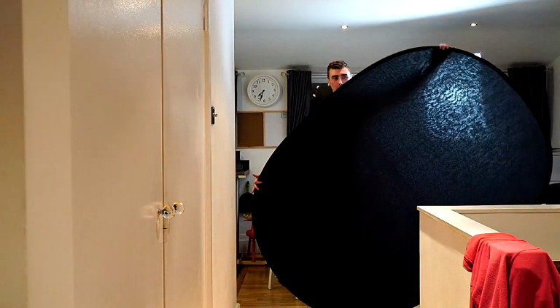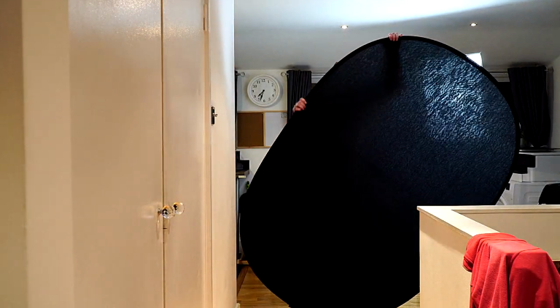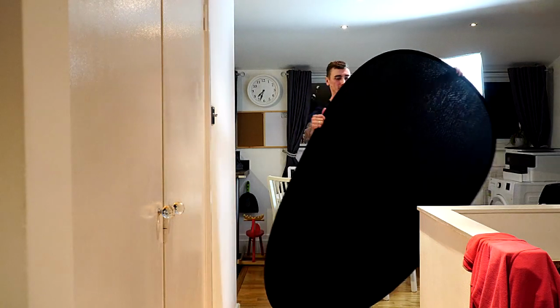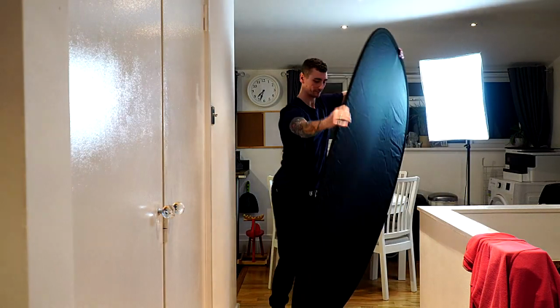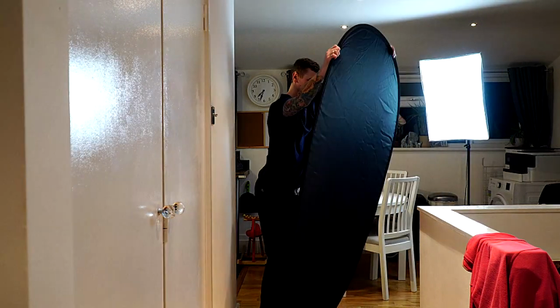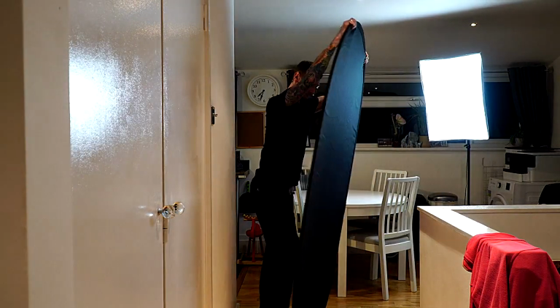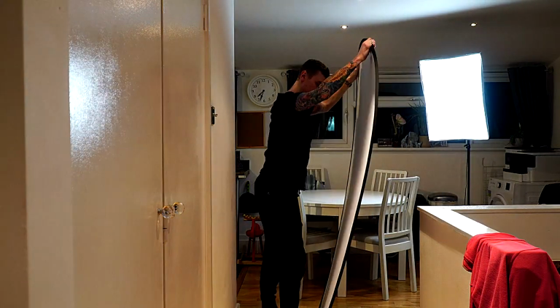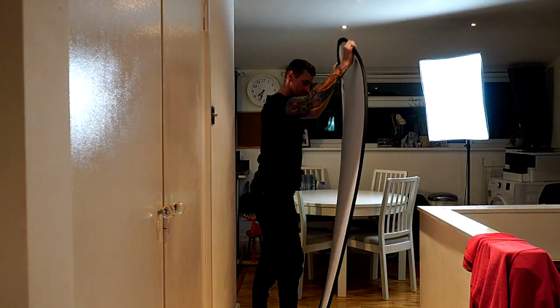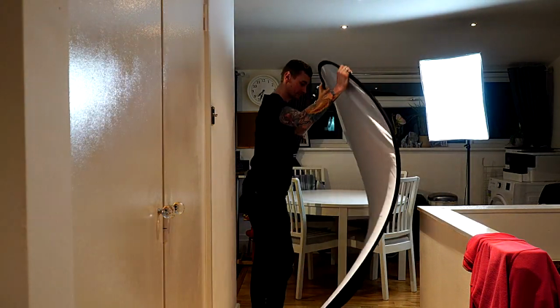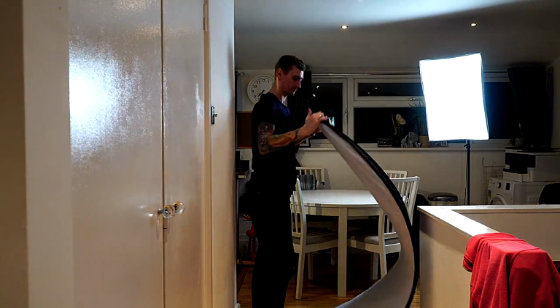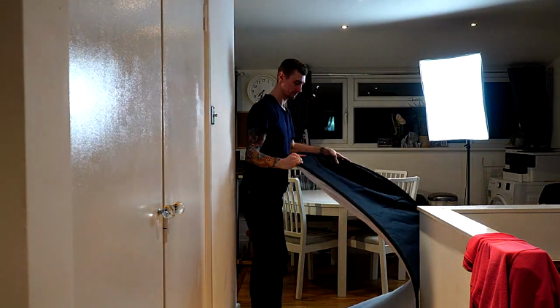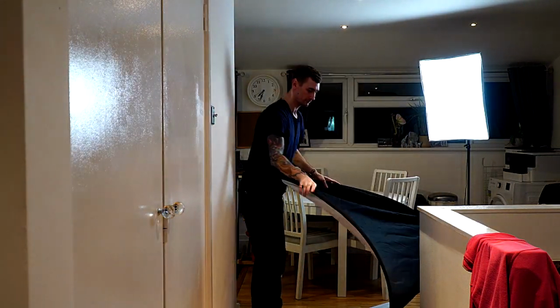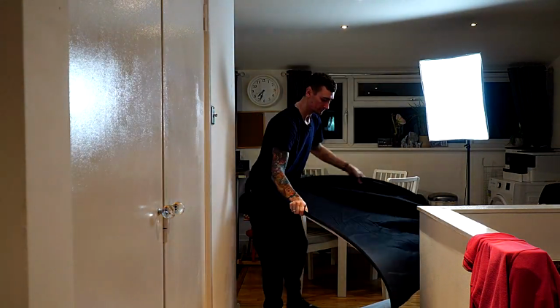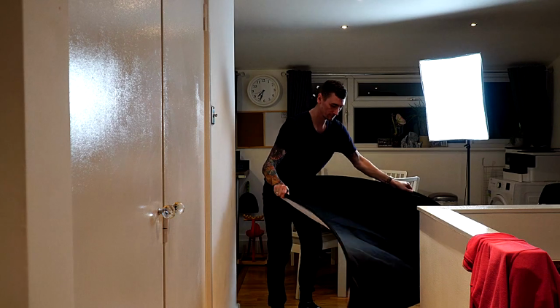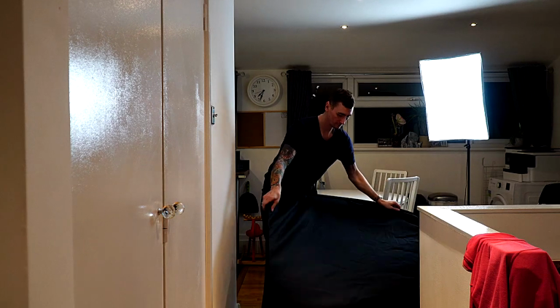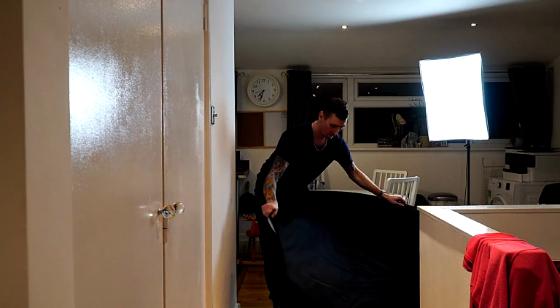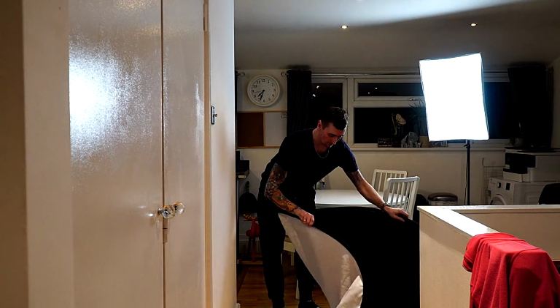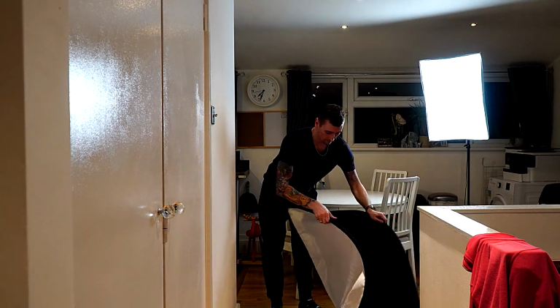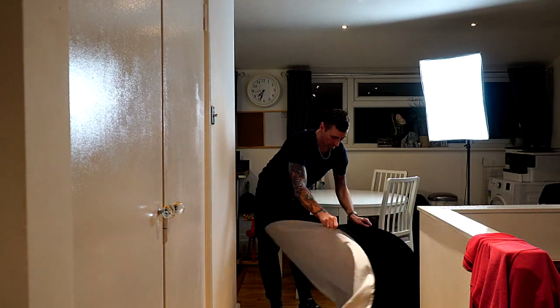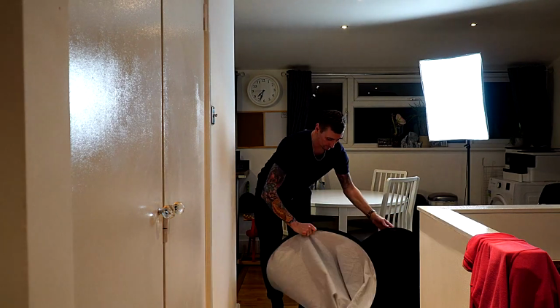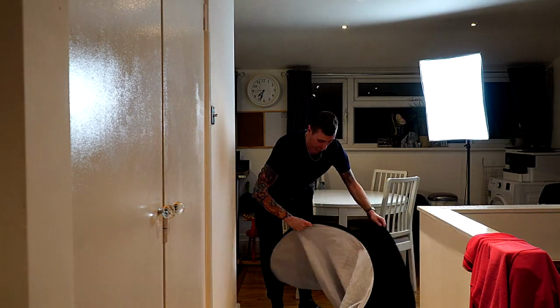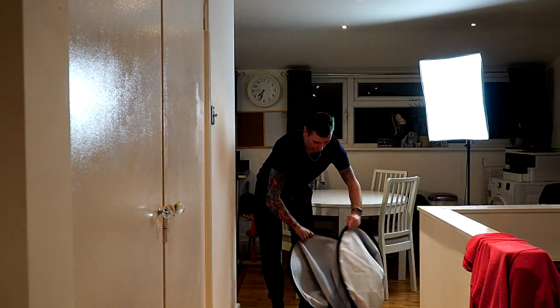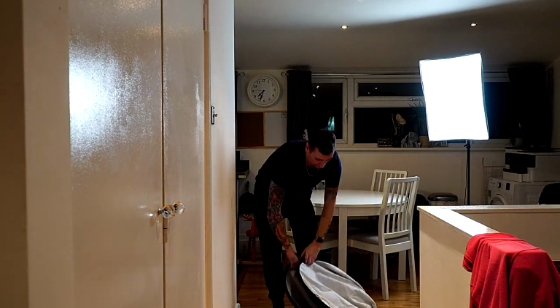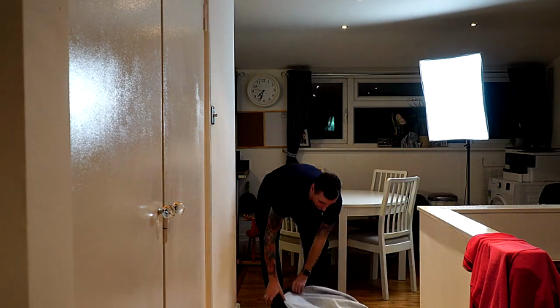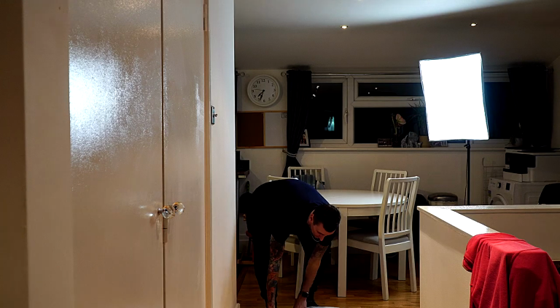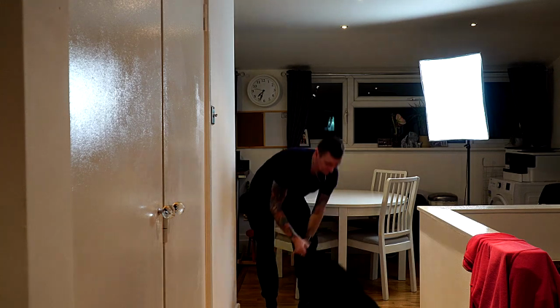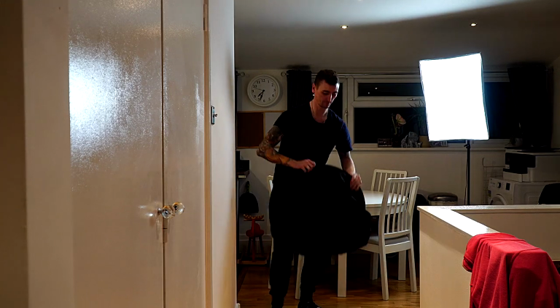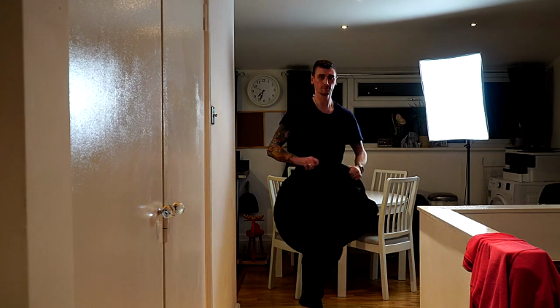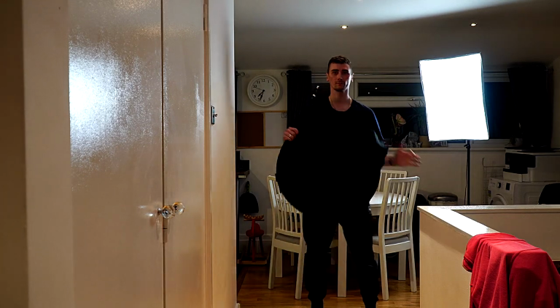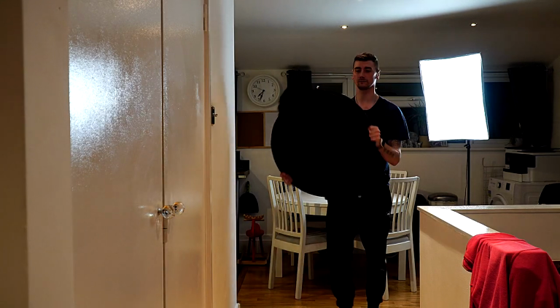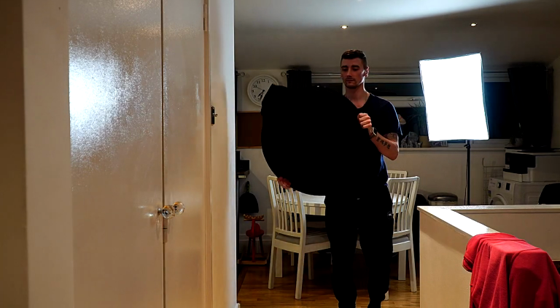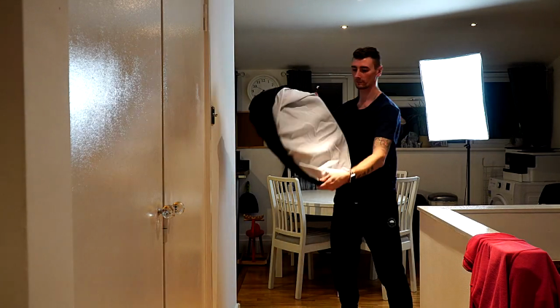Now we'll have a look at folding the backdrop and putting it into the case. I simply hold the top of the backdrop and fold it towards myself, then reach down on the sides and start to twist. The backdrop then starts to form two circular shapes which you can fold one on top of the other.